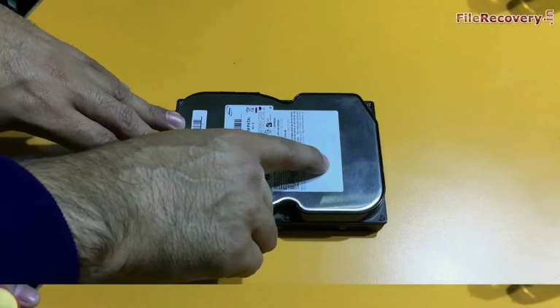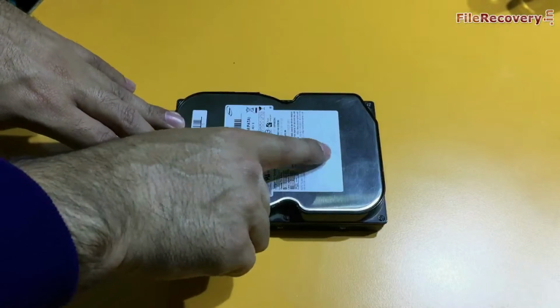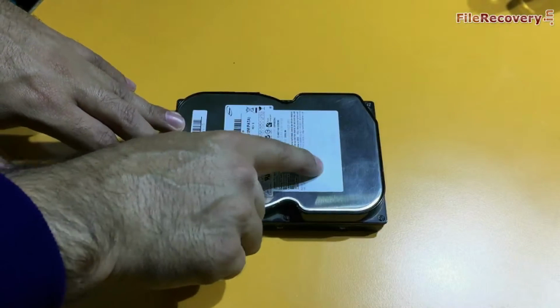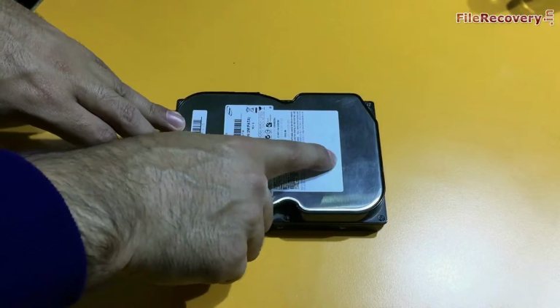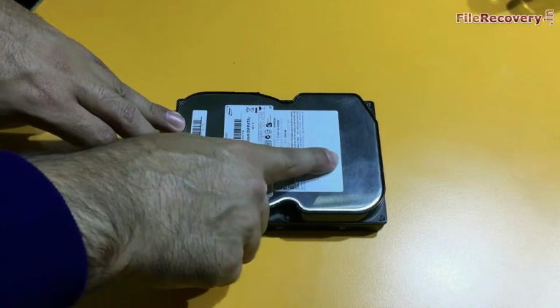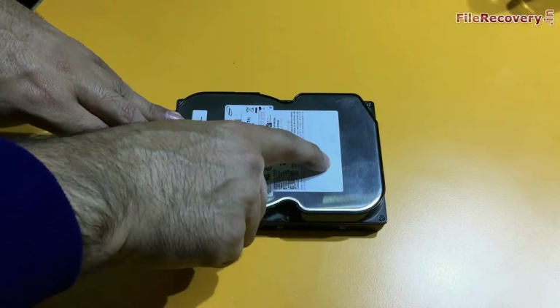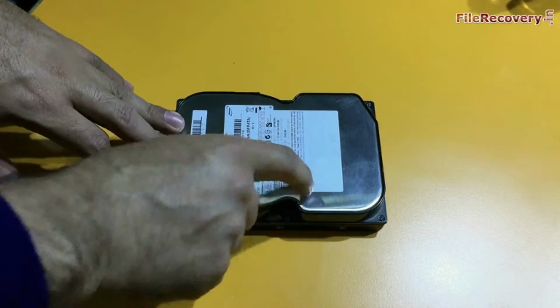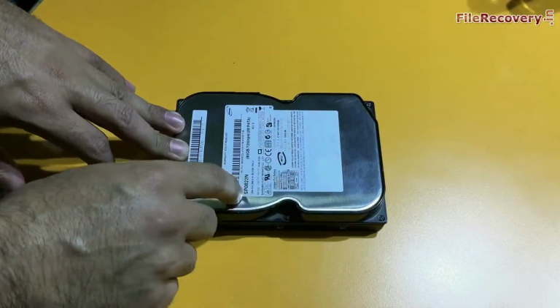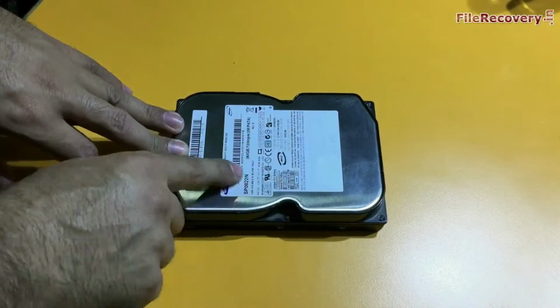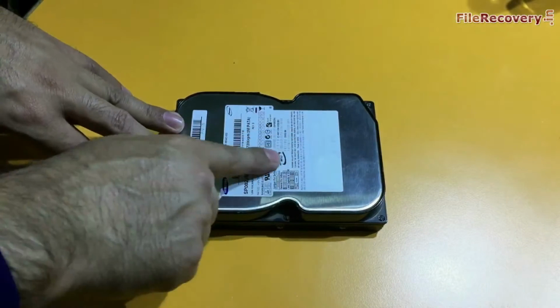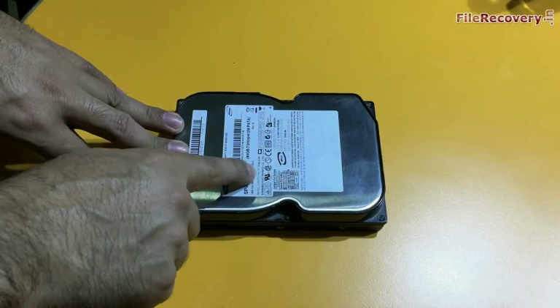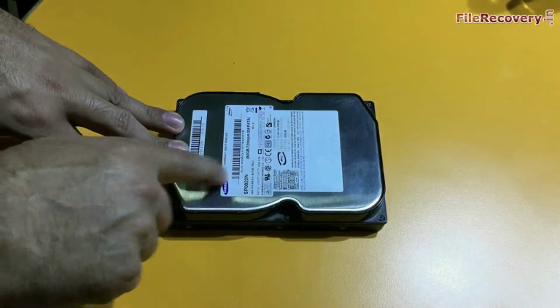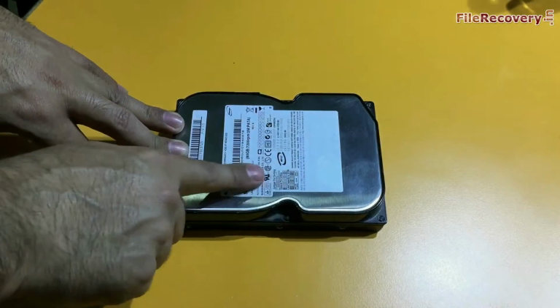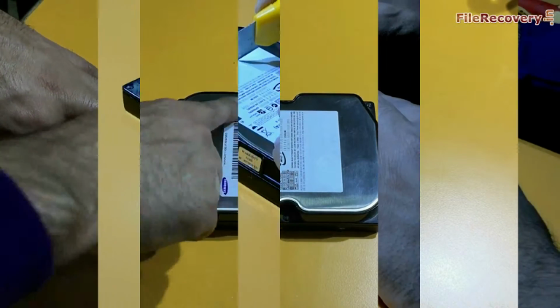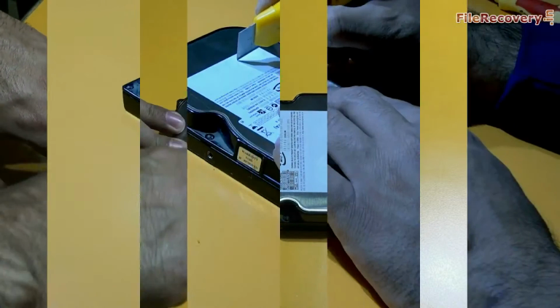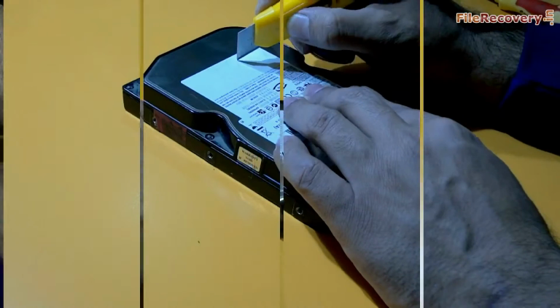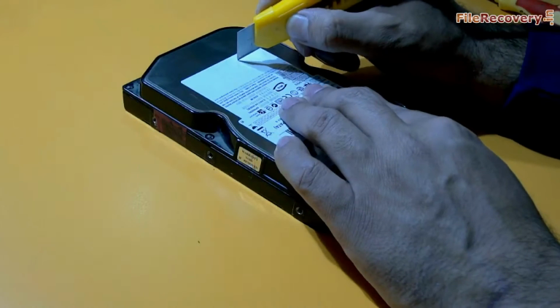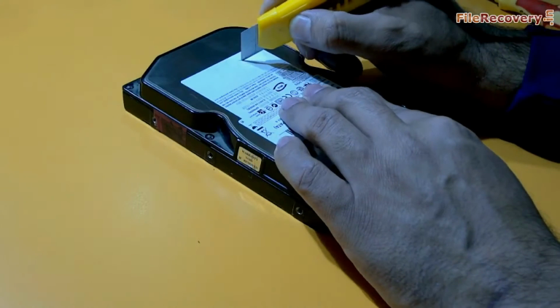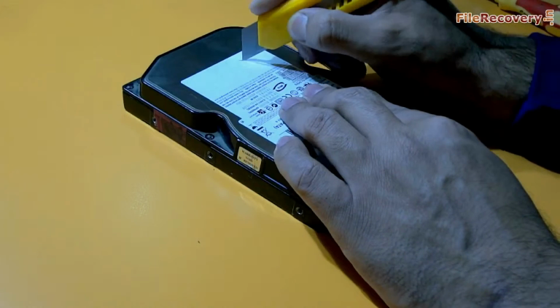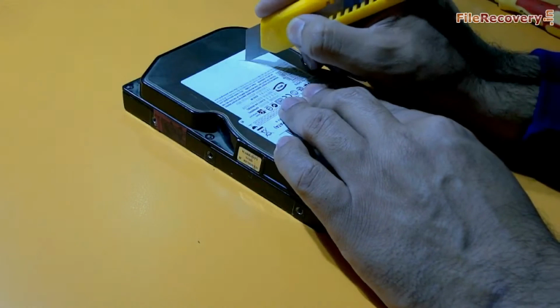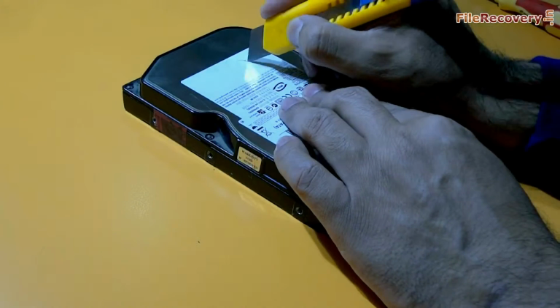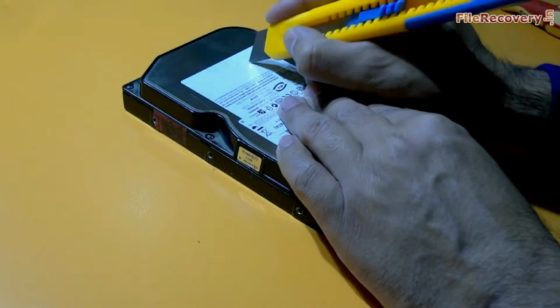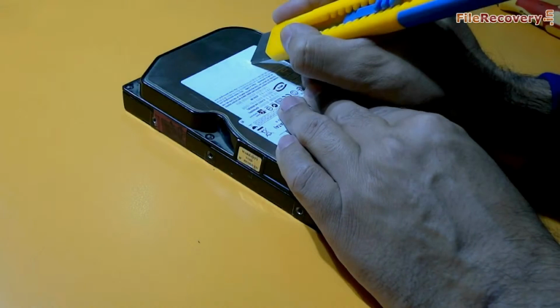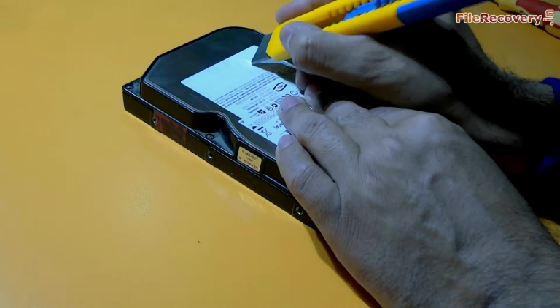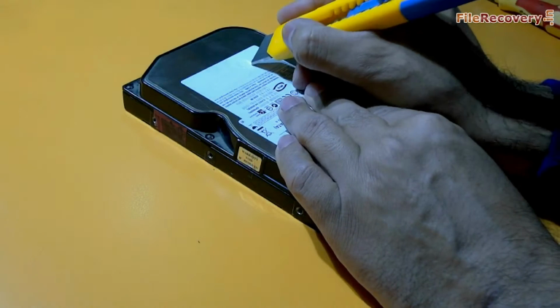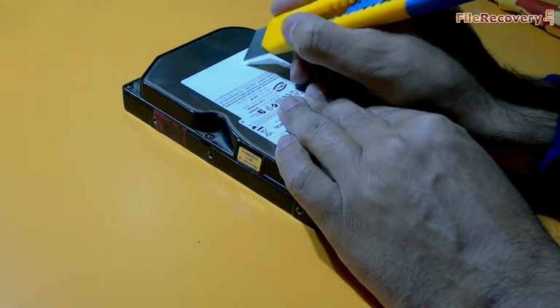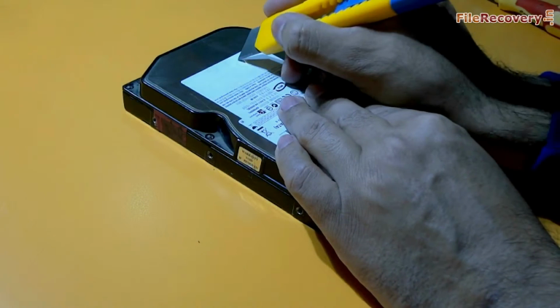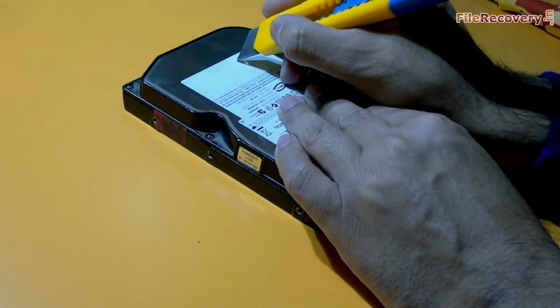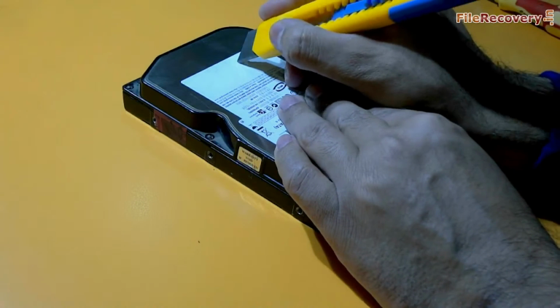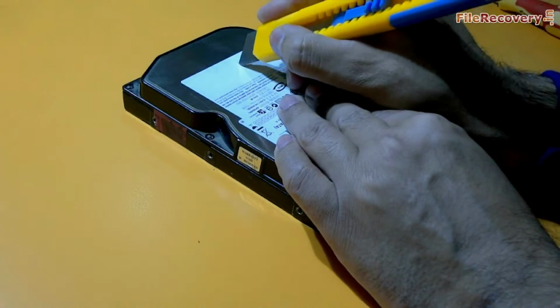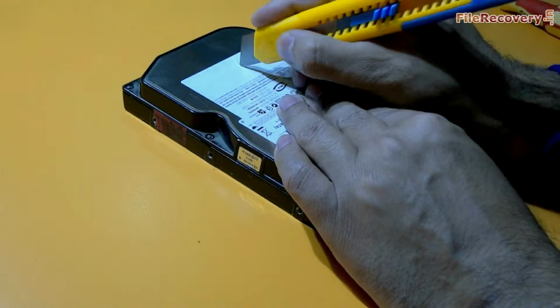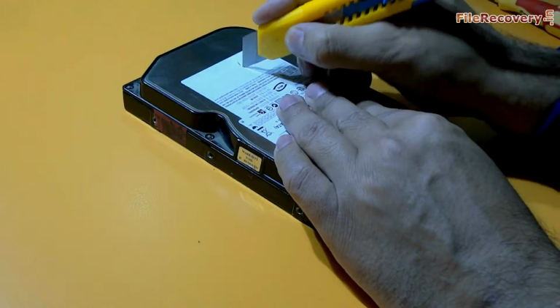We are swiping a finger to find out the screw that is inside this label somewhere. We are using a paper cutter to remove the label for opening that screw.